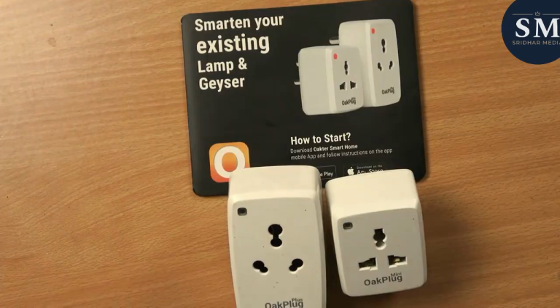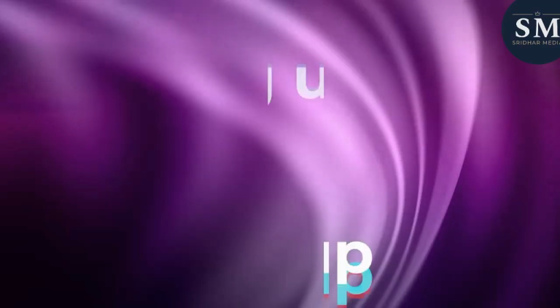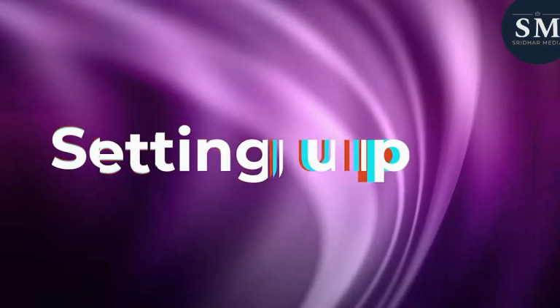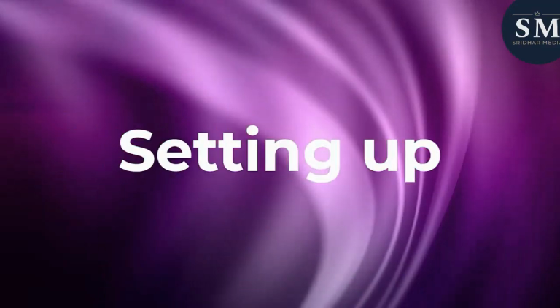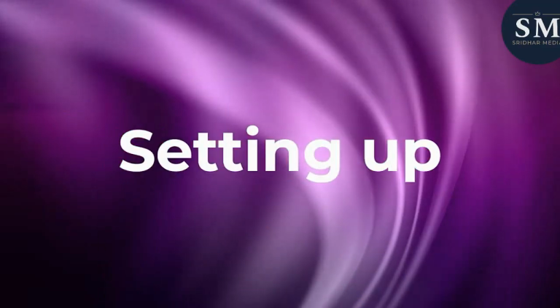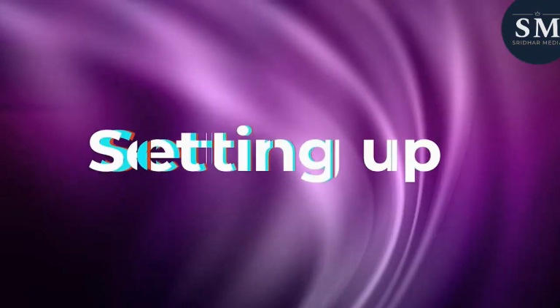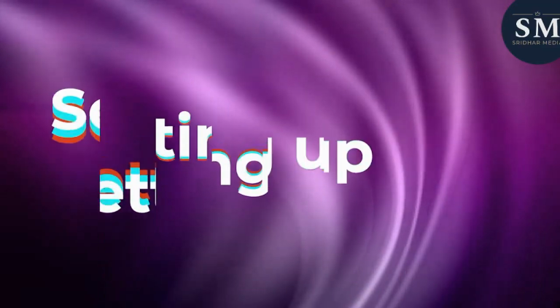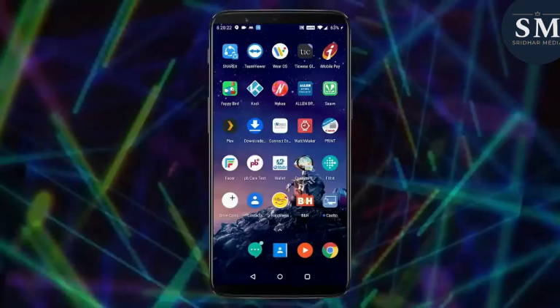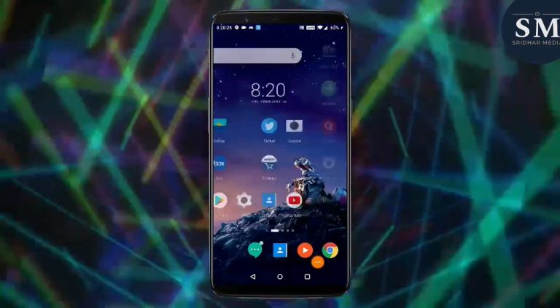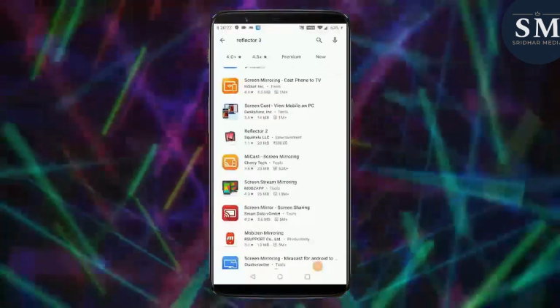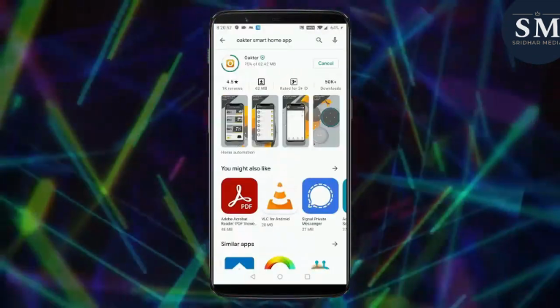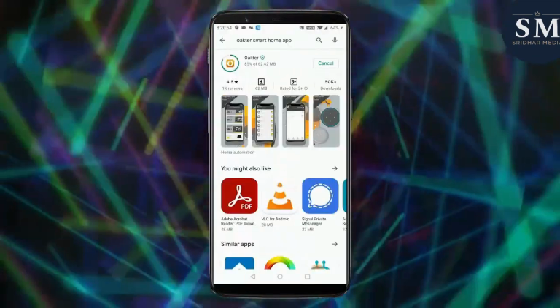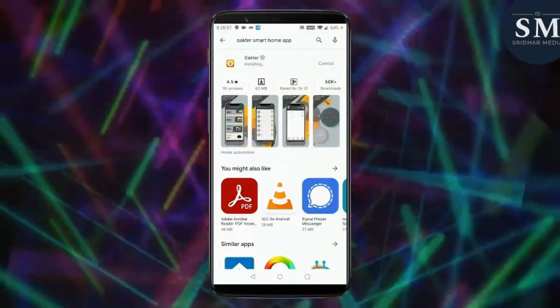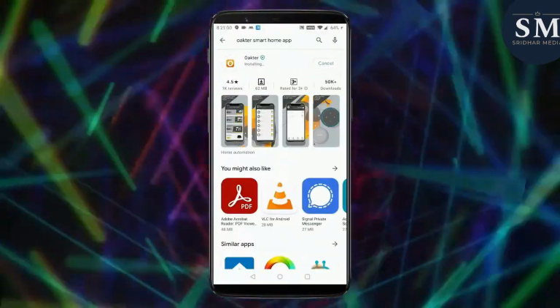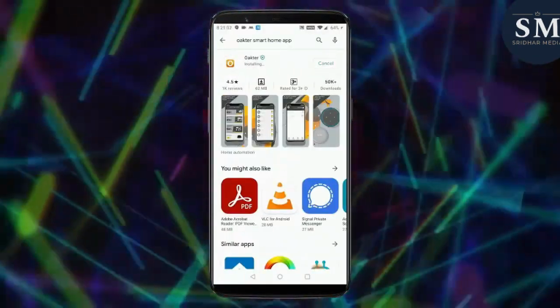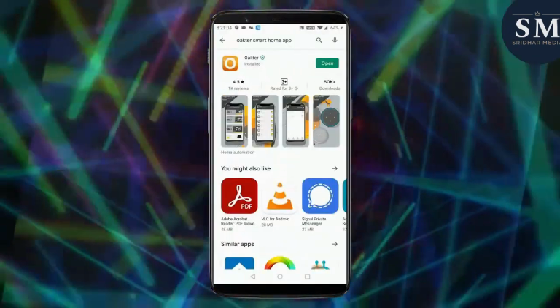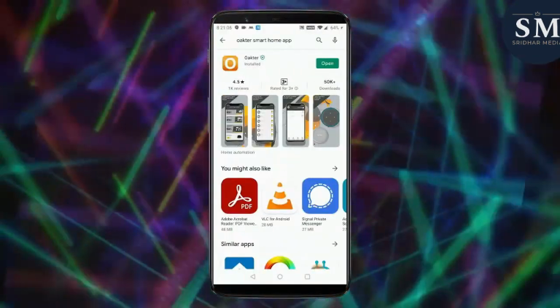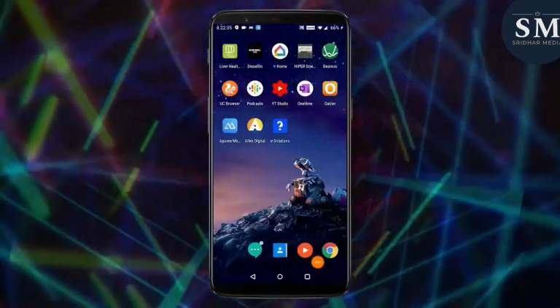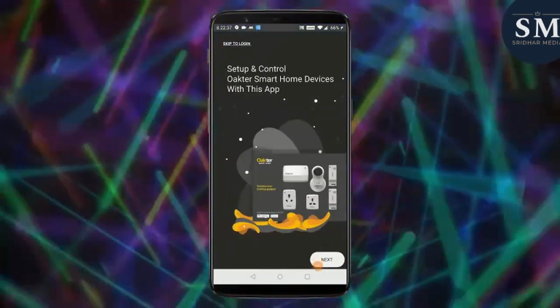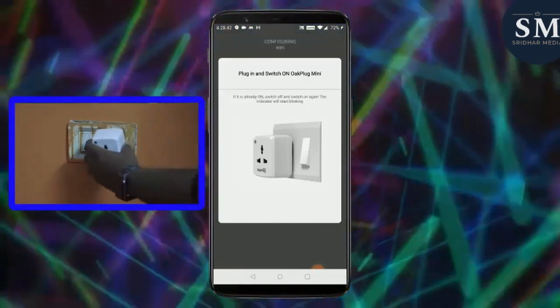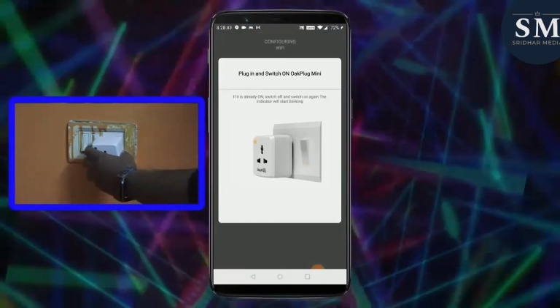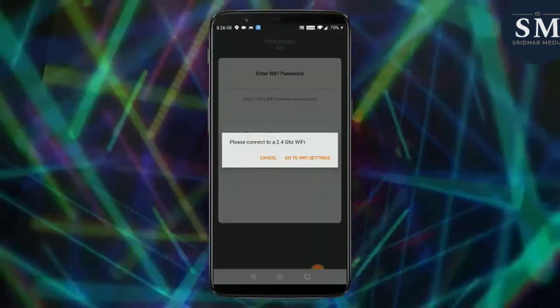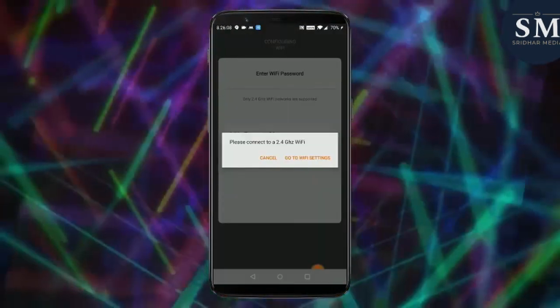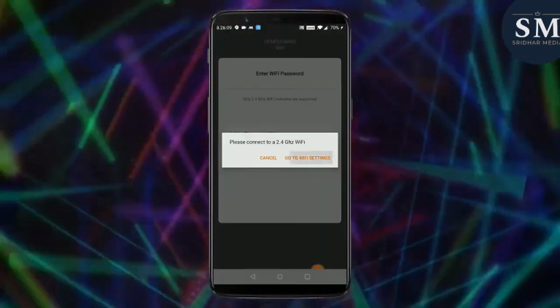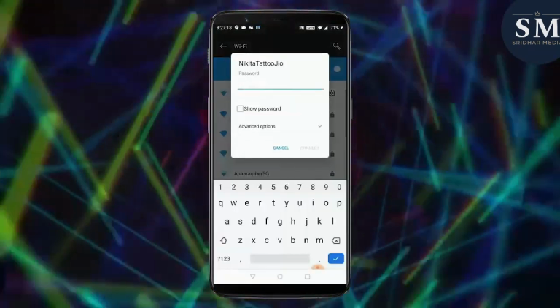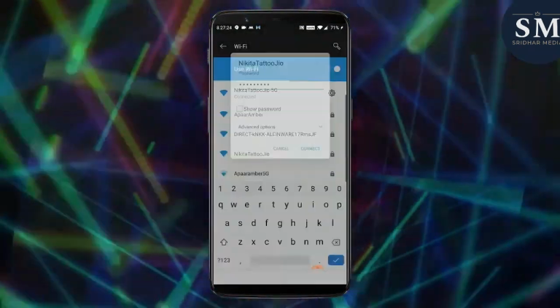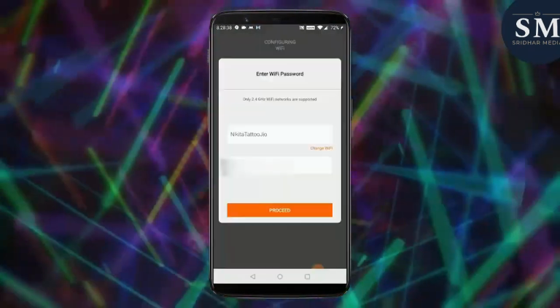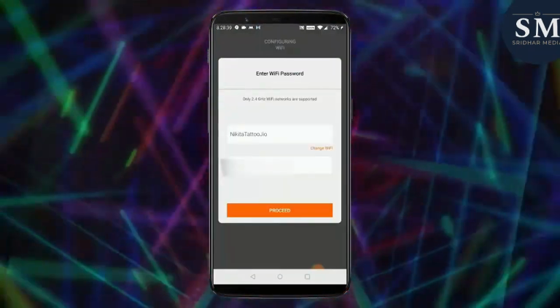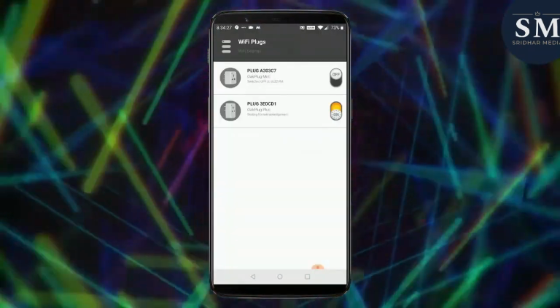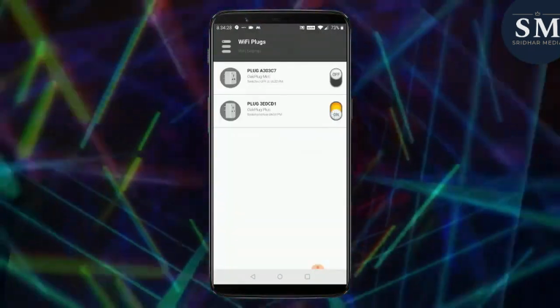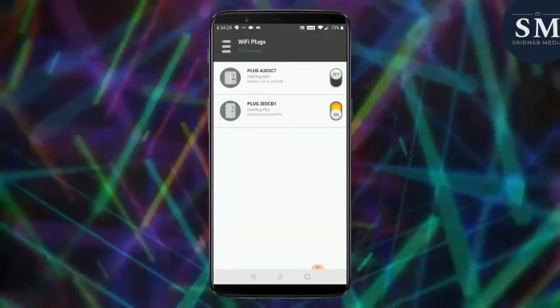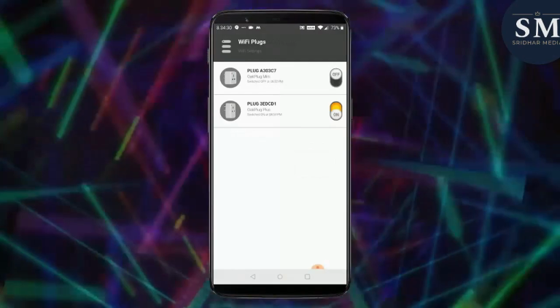Setting up the Okter Smart Plug is extremely easy. All you need is a smartphone and a Wi-Fi connection. Just download the Okter app, plug in the Smart Plug, and connect it to your Wi-Fi network. Once you've done that, you're ready to go.